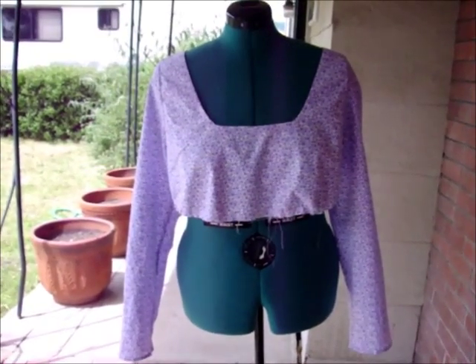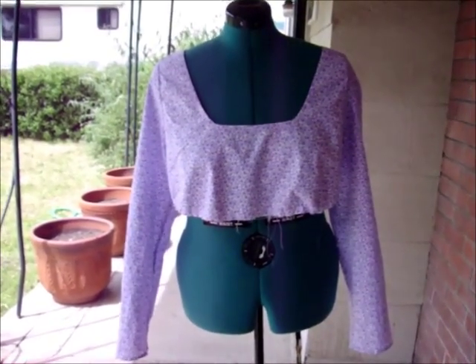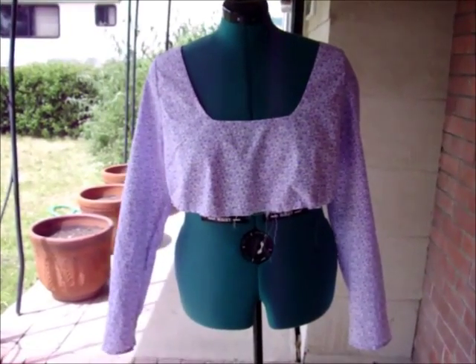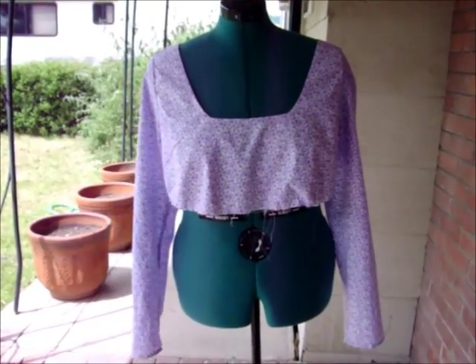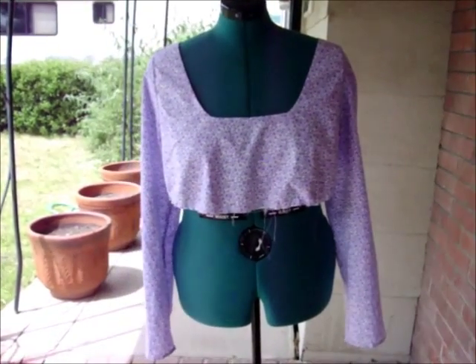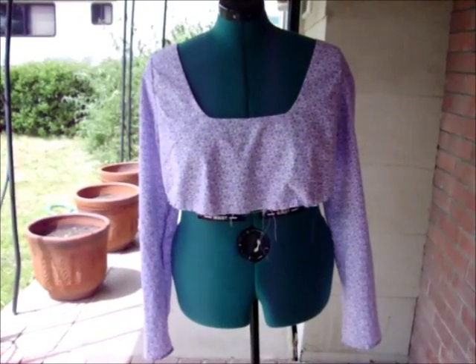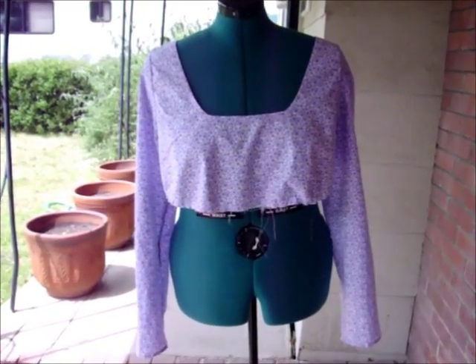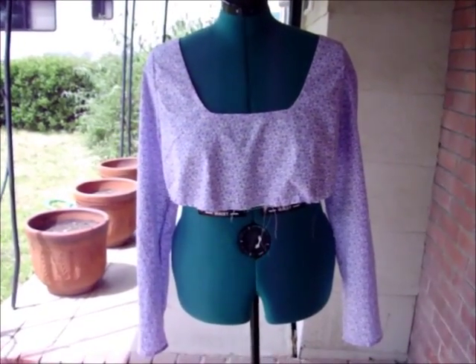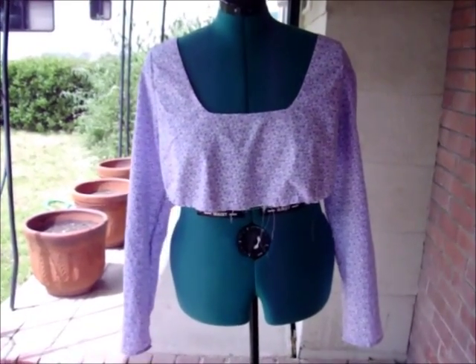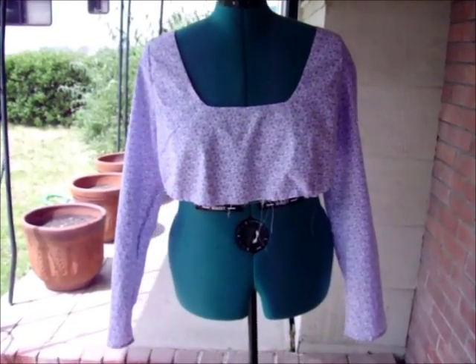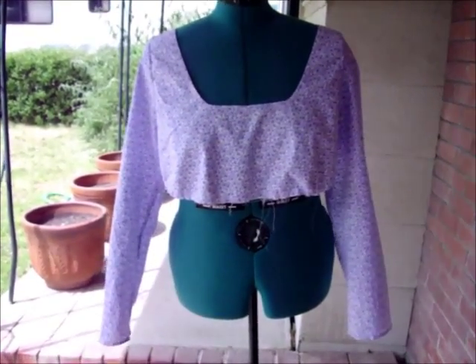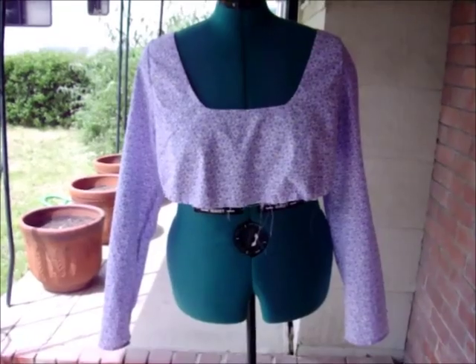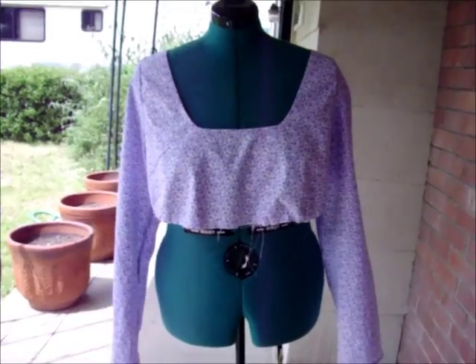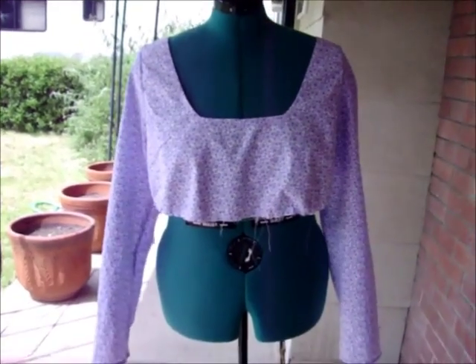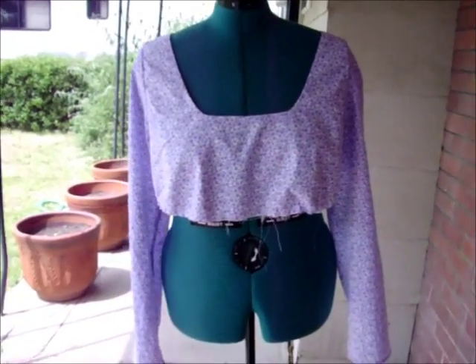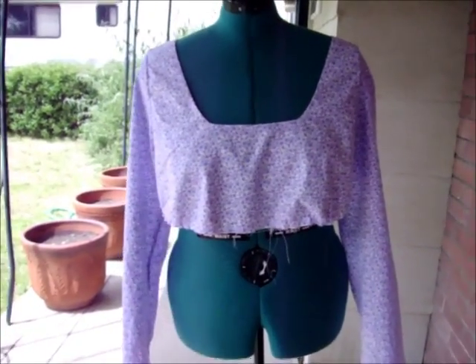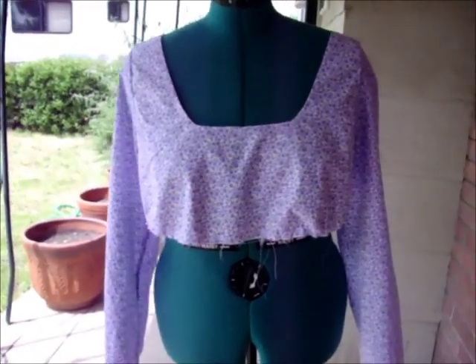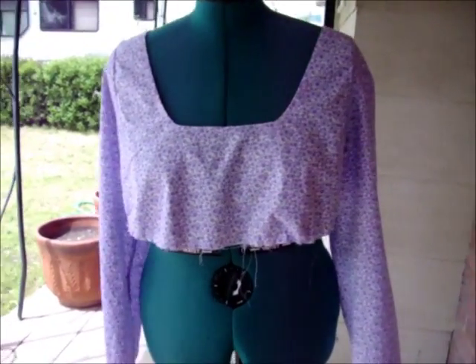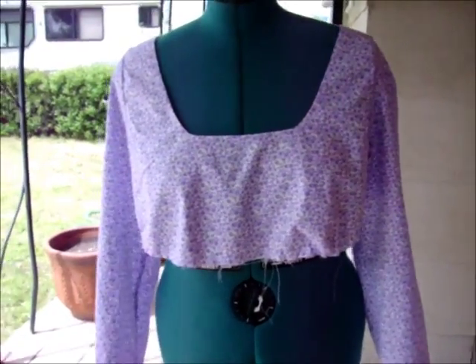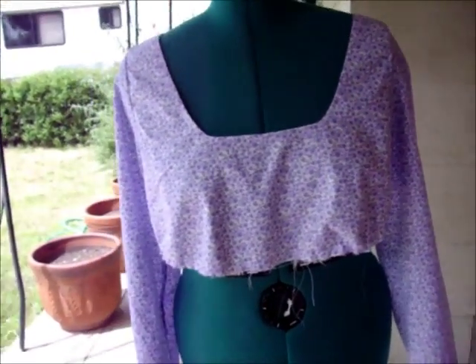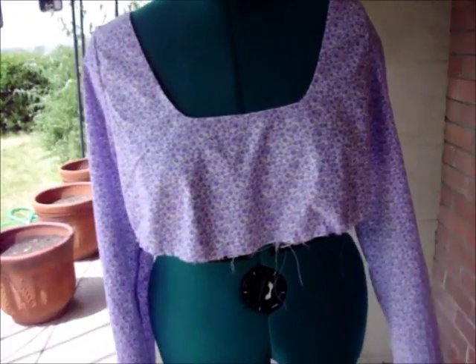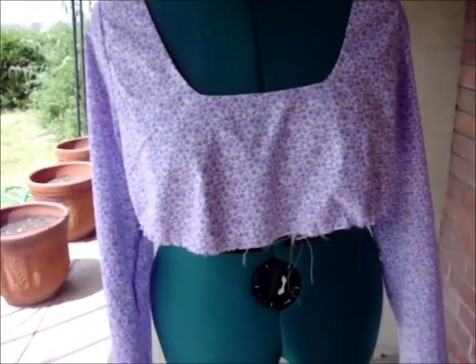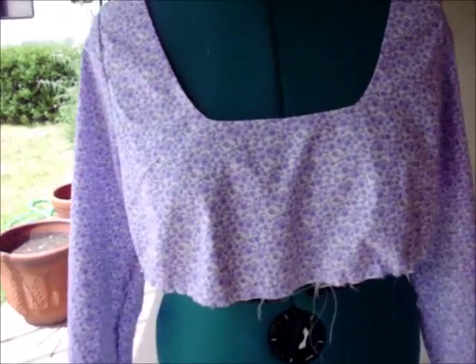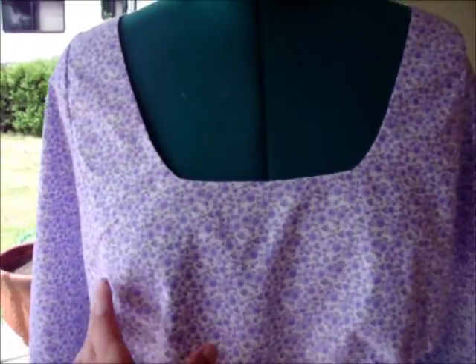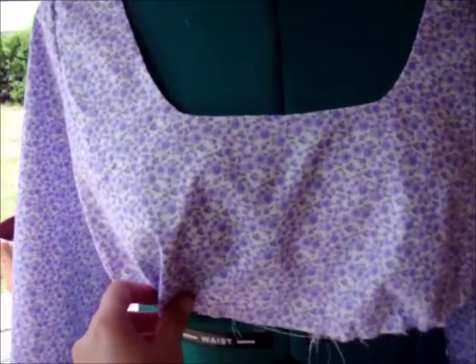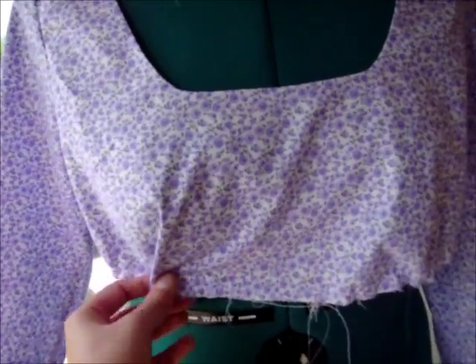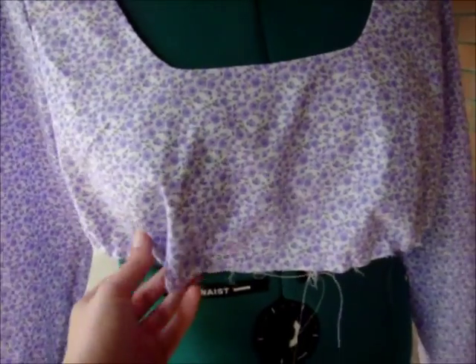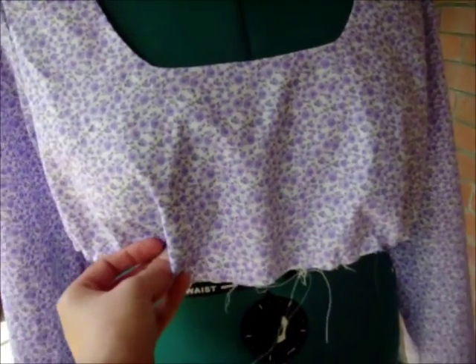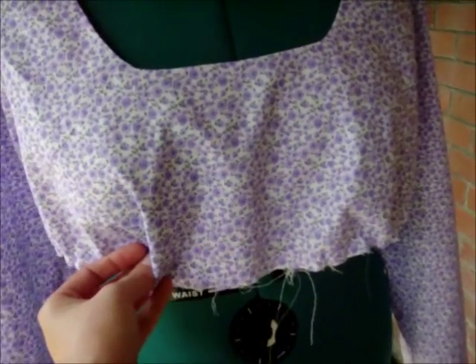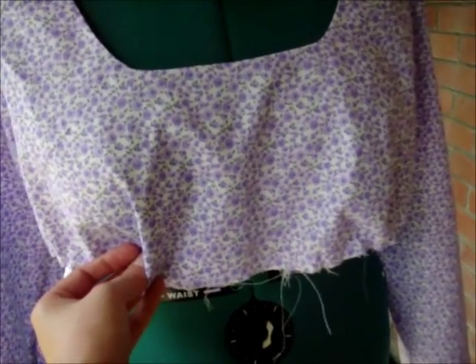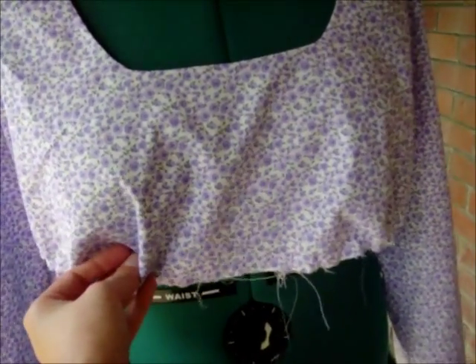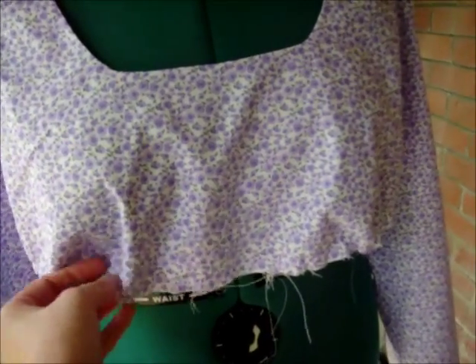Hello all, Lottie Edwards here with my Pride and Prejudice and Zombies costume tutorial. Today I have the bodice. It's going to look a bit different by the time I'm done because this part right here is going to be gathered for the underbust.